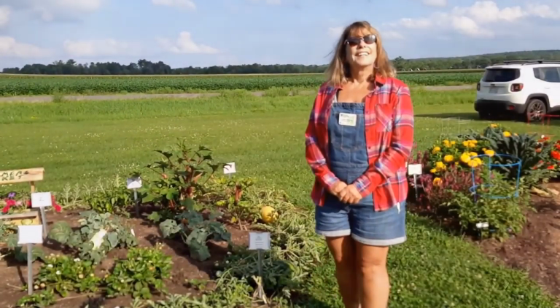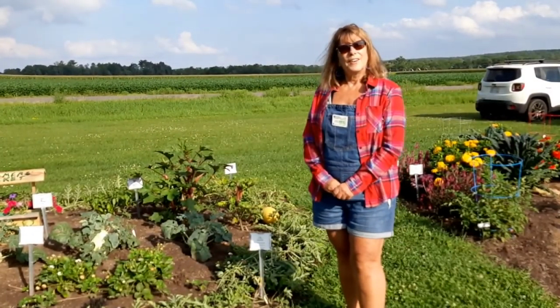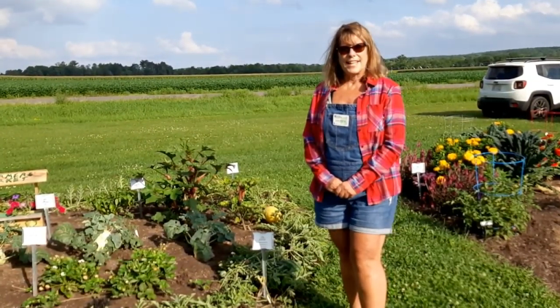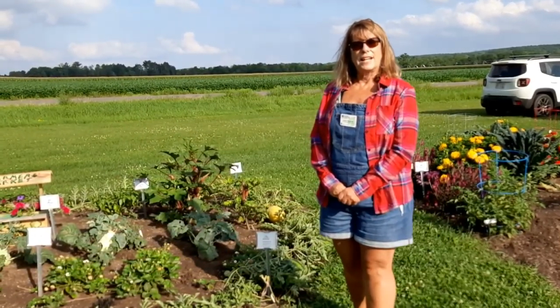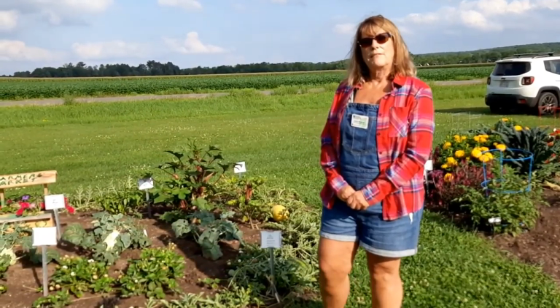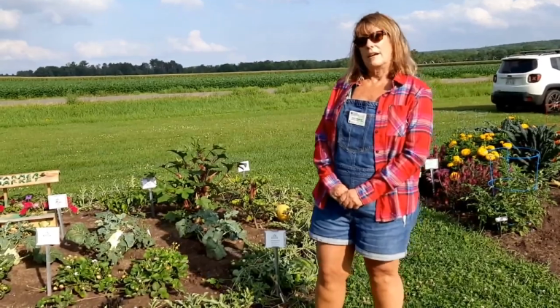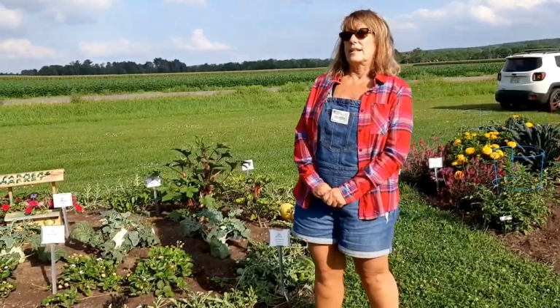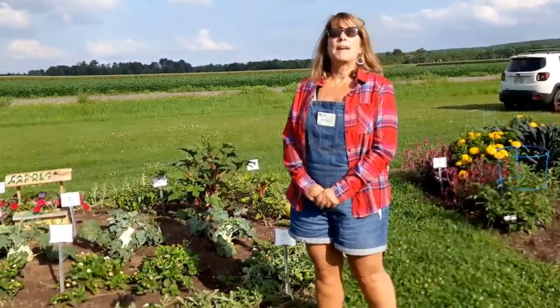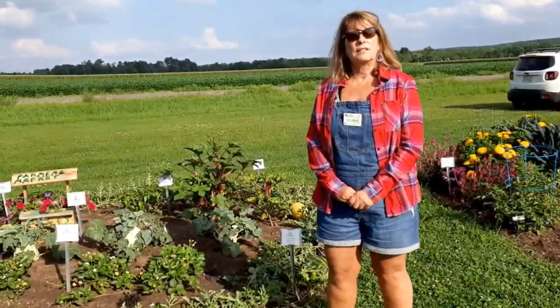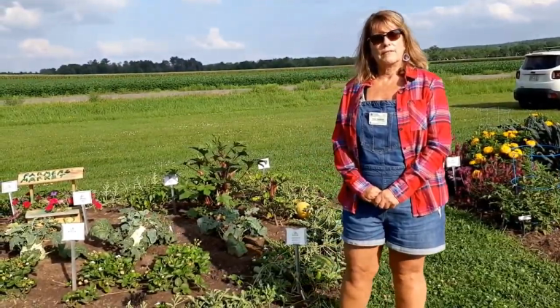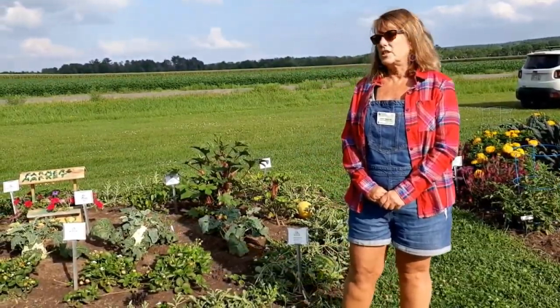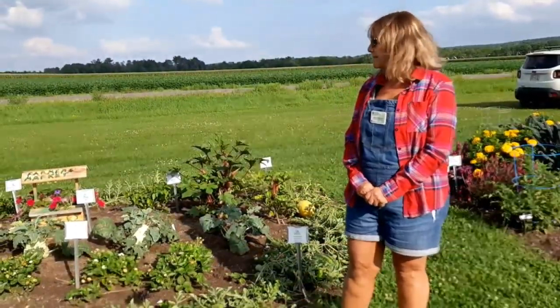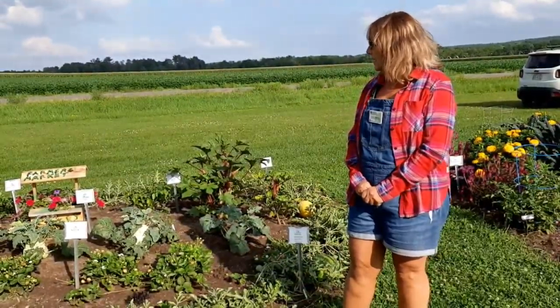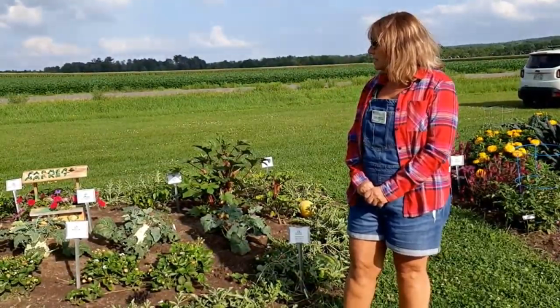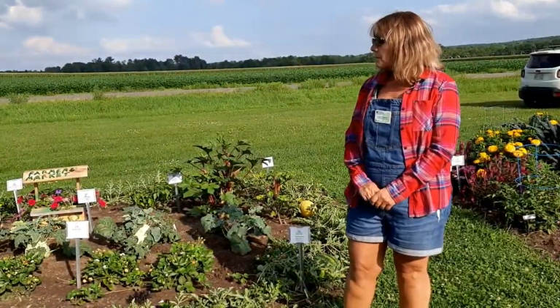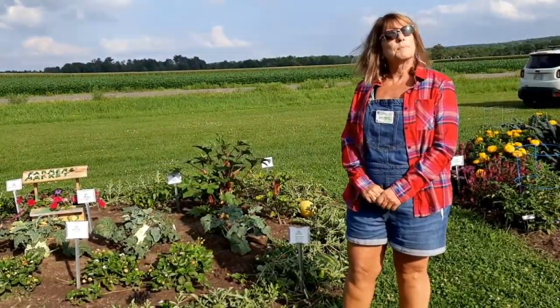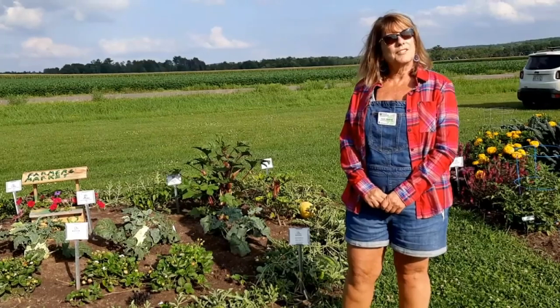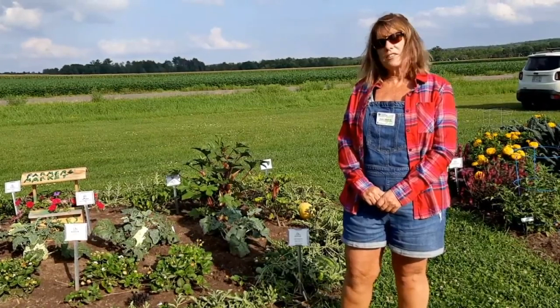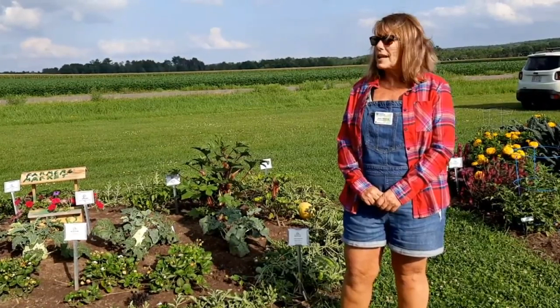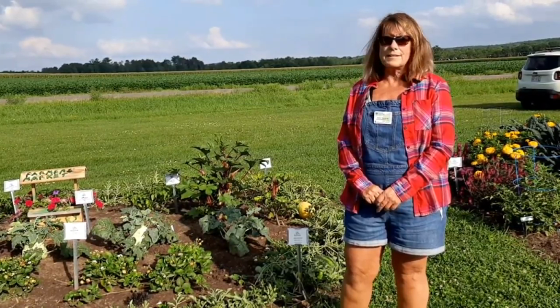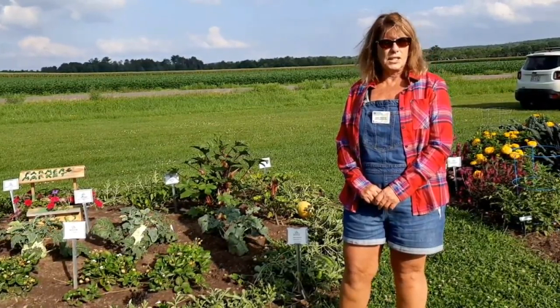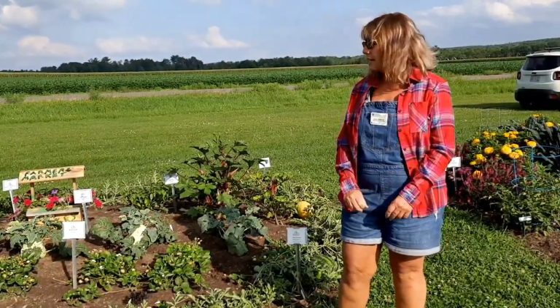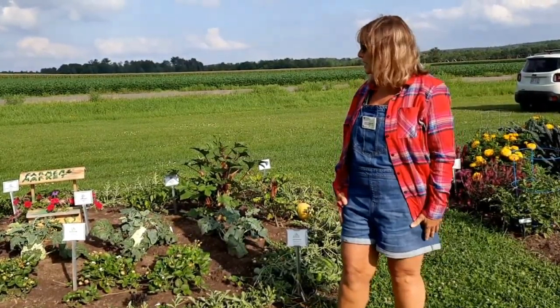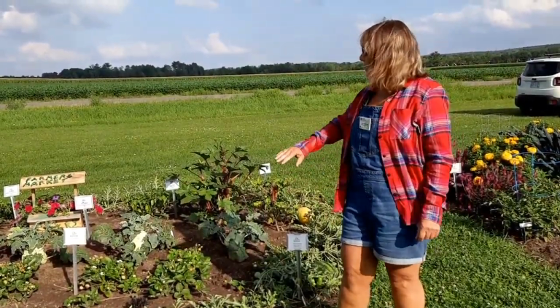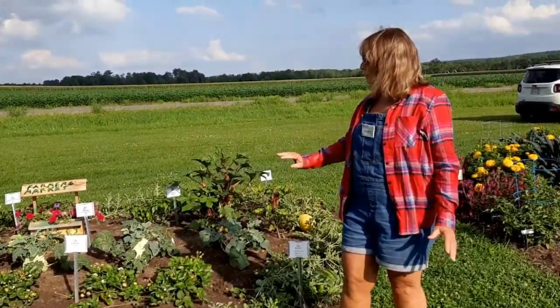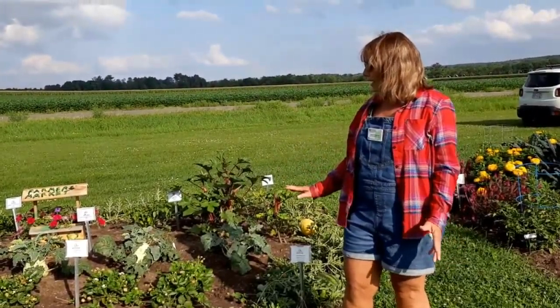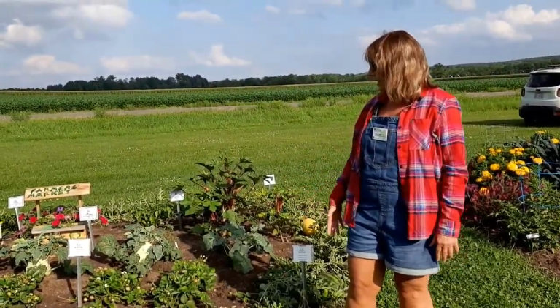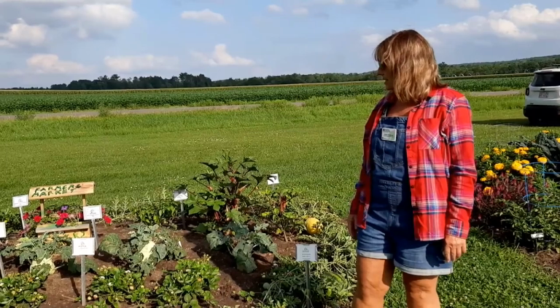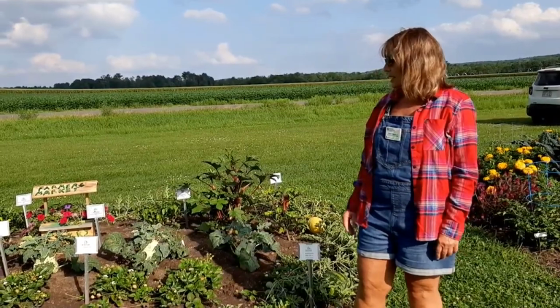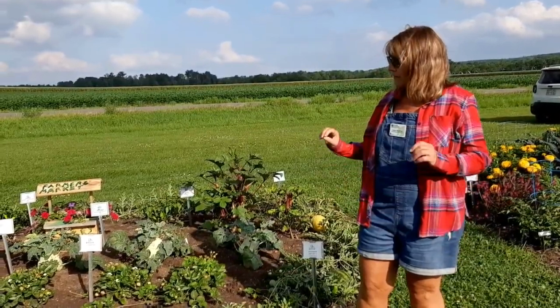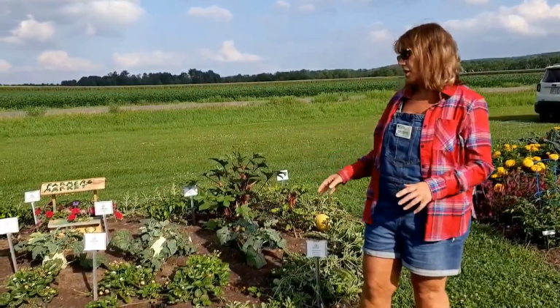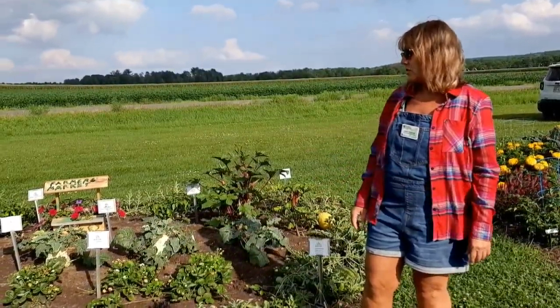Hello, I'm Sandy and I'm one of the Wisconsin Master Gardener volunteers, and we are at the Spooner Restart Station. We have our display gardens and we planted a vegetable garden this year.